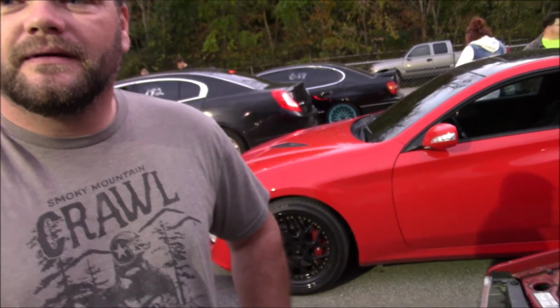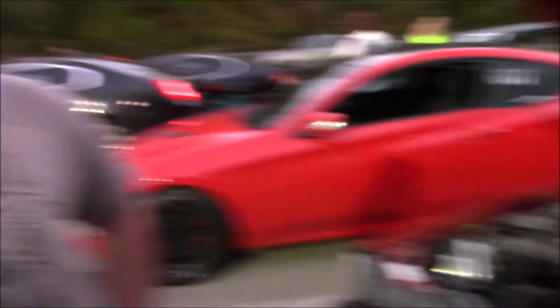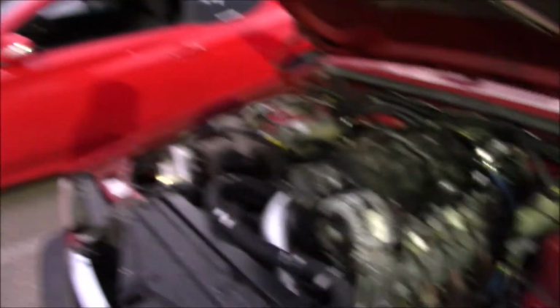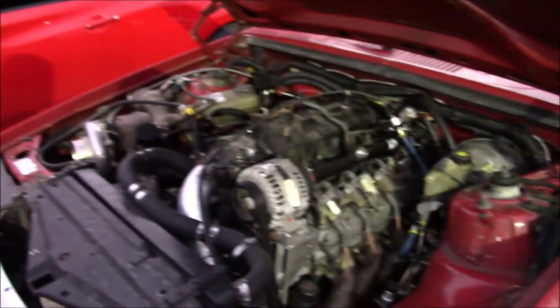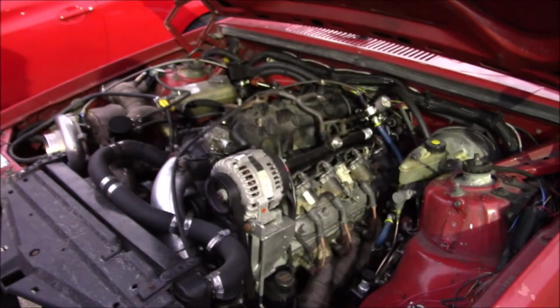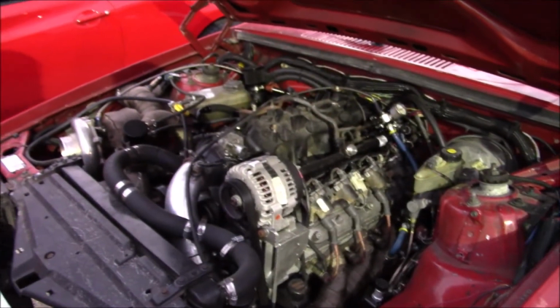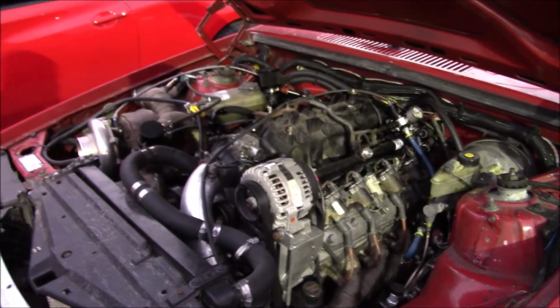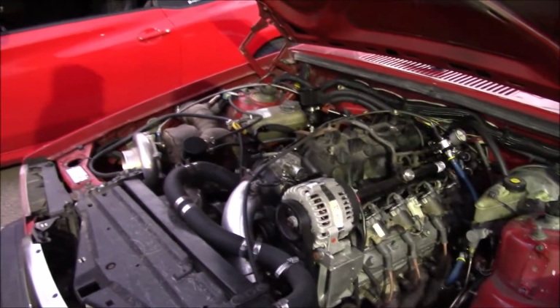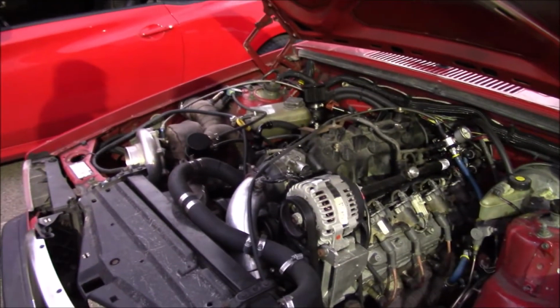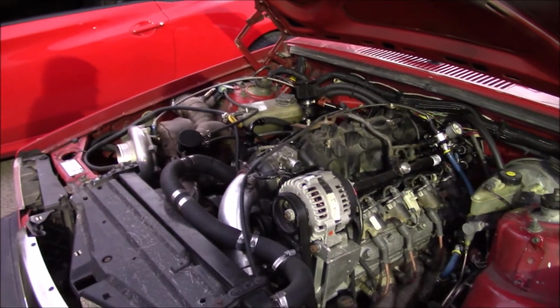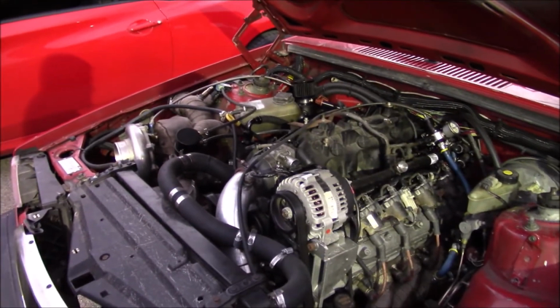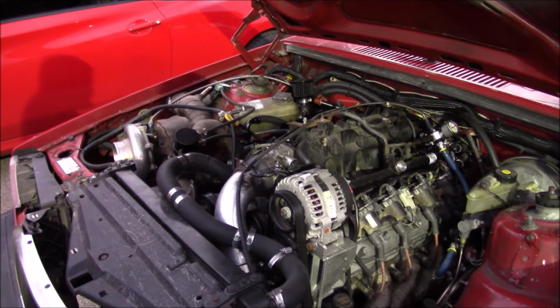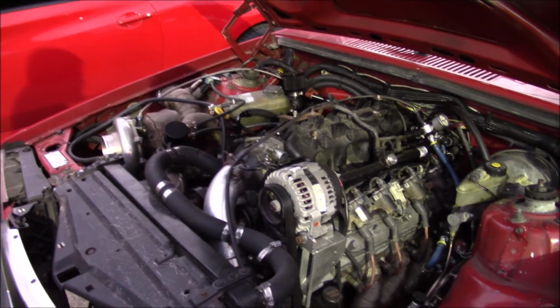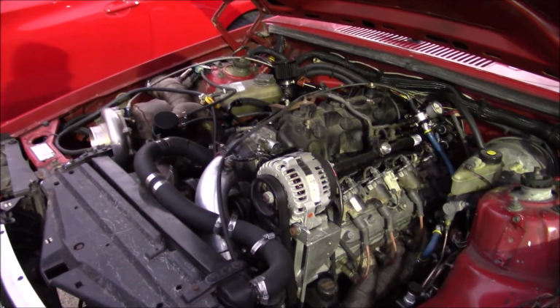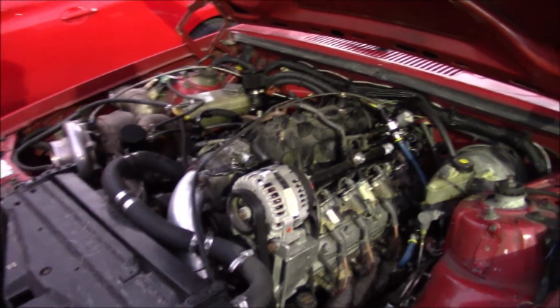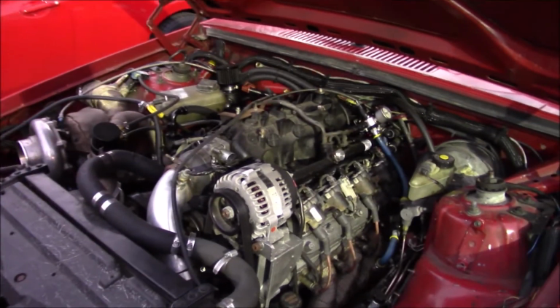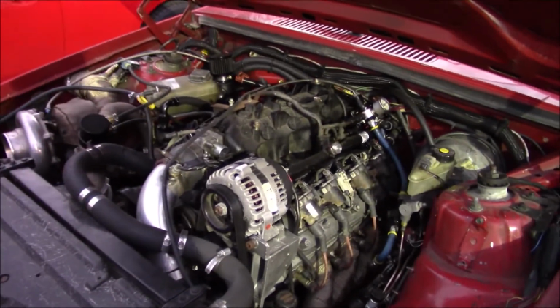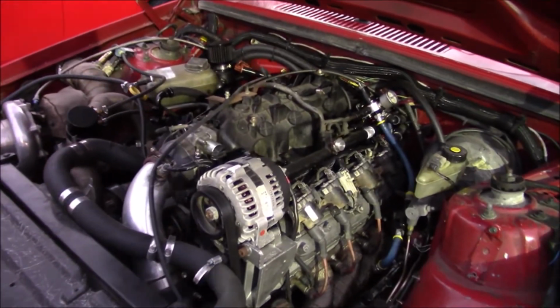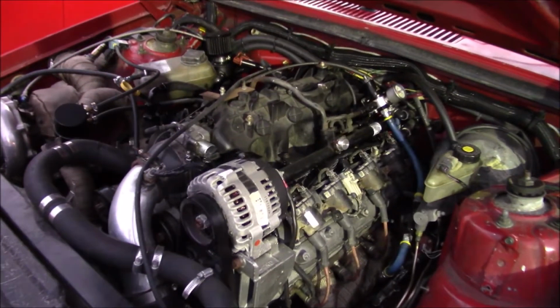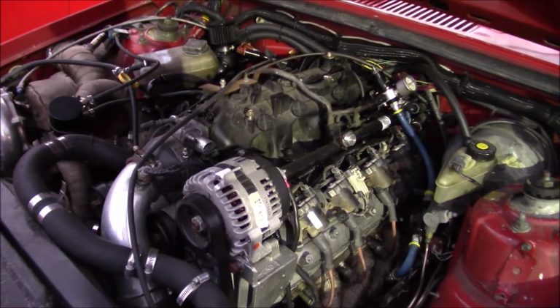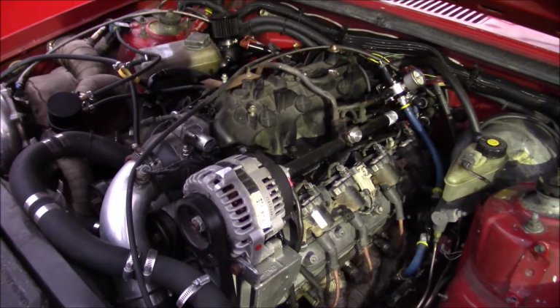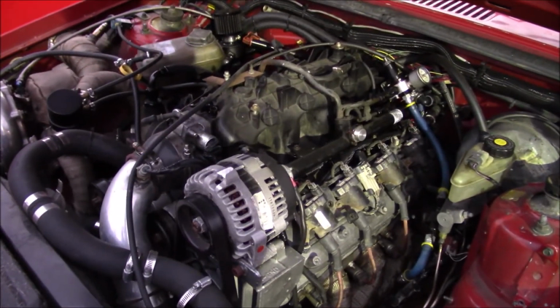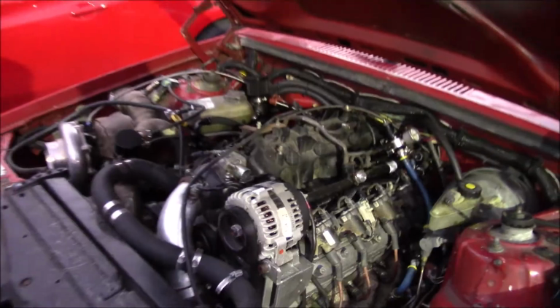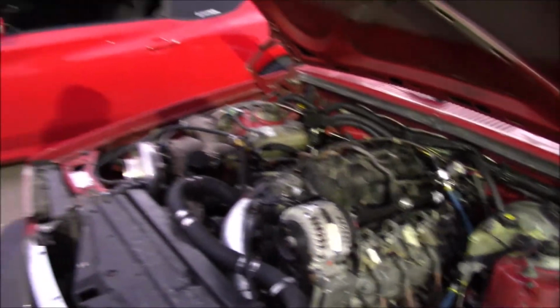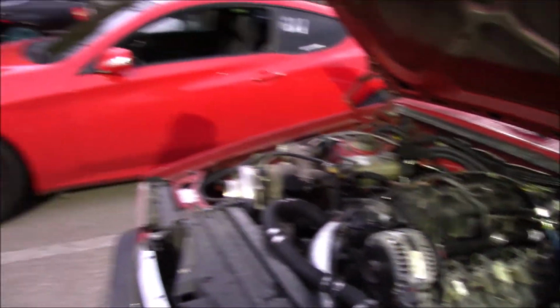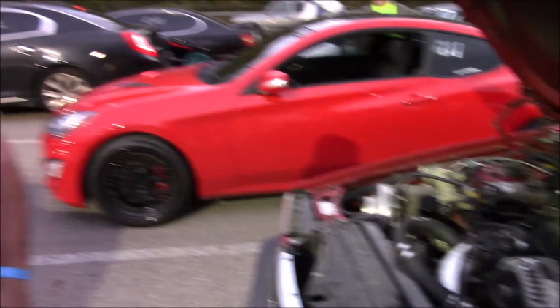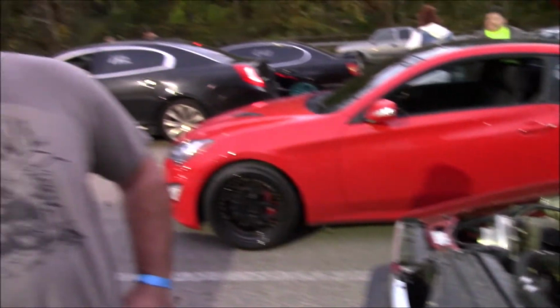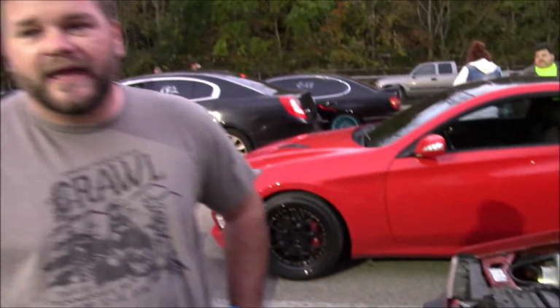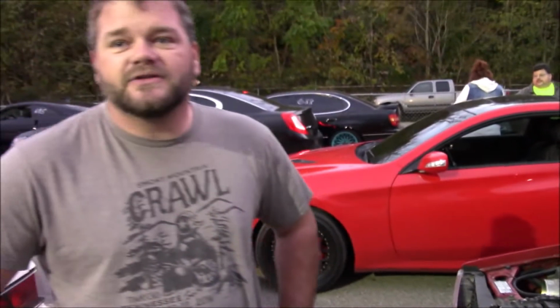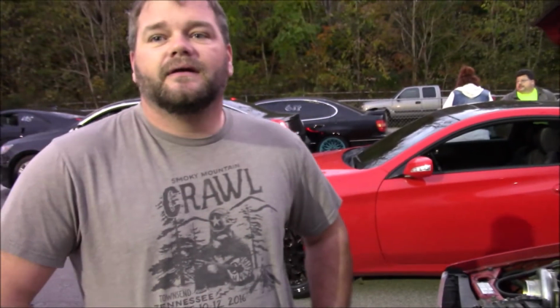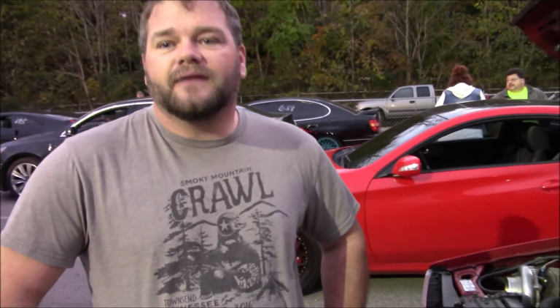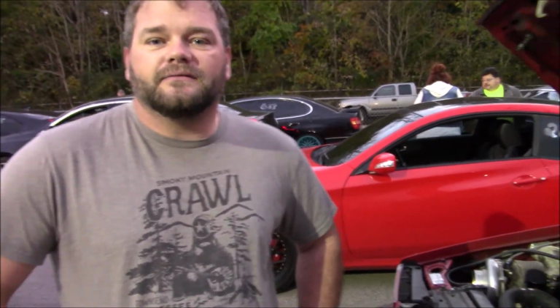That thing freaking — I couldn't believe when it took off. I was like, holy crap. The car is actually heavy. With me in it, it's about 3,900 pounds. Really? Yeah, full 10-point cage. Holy crap.